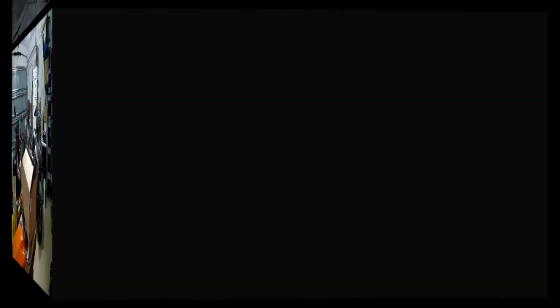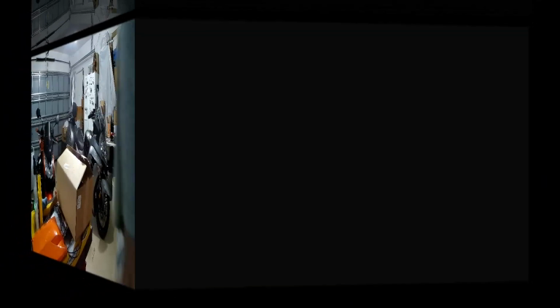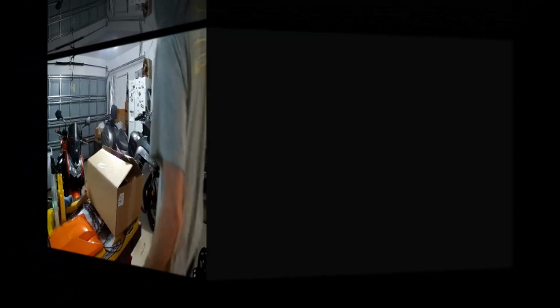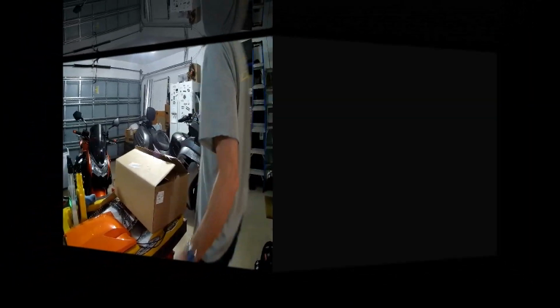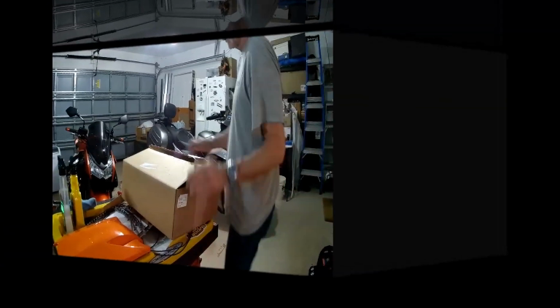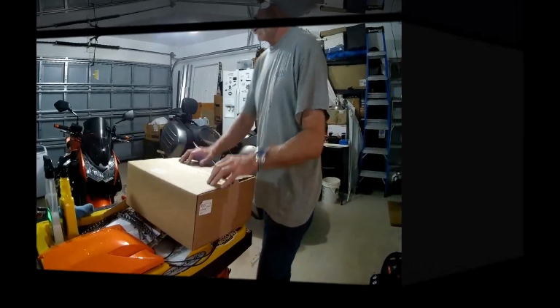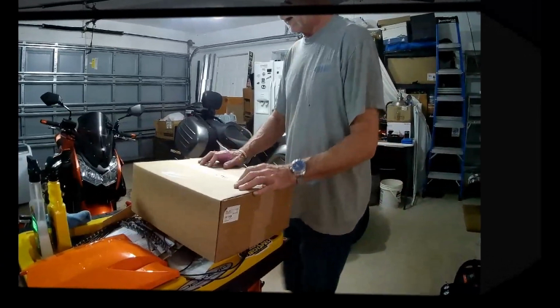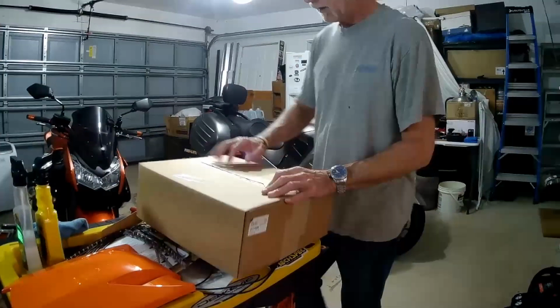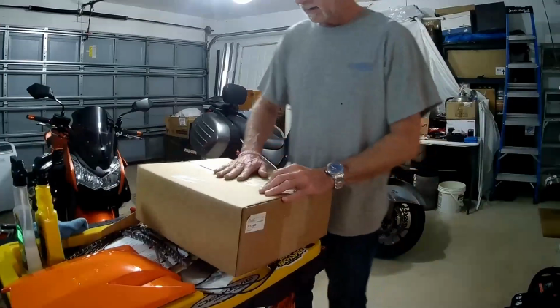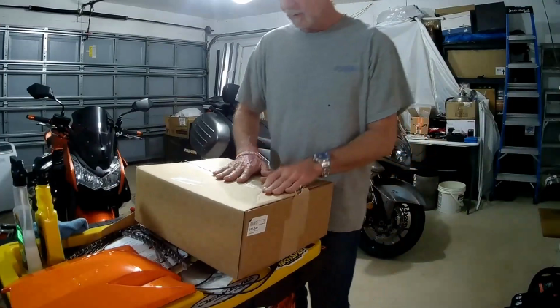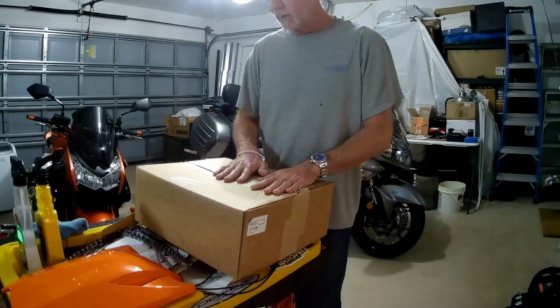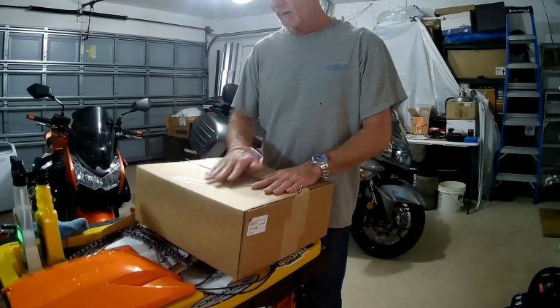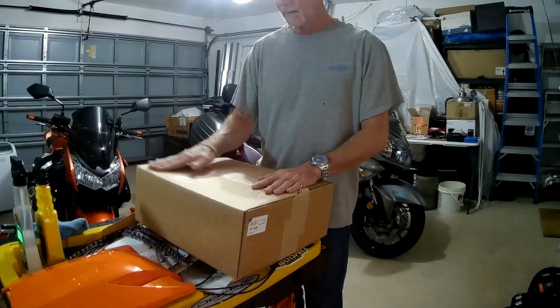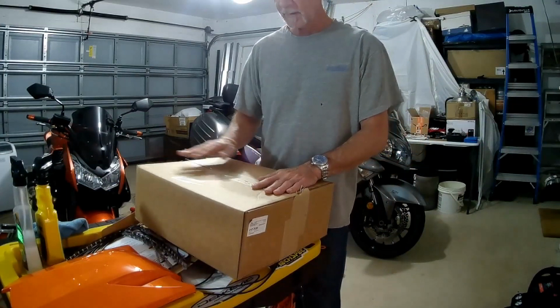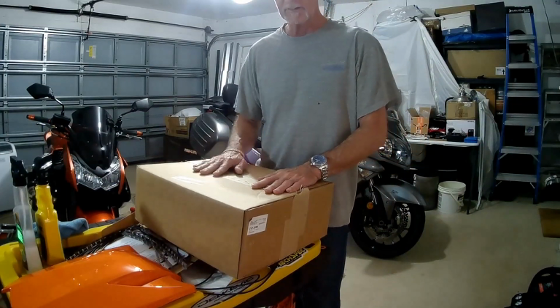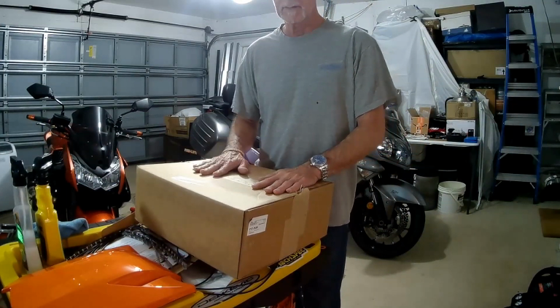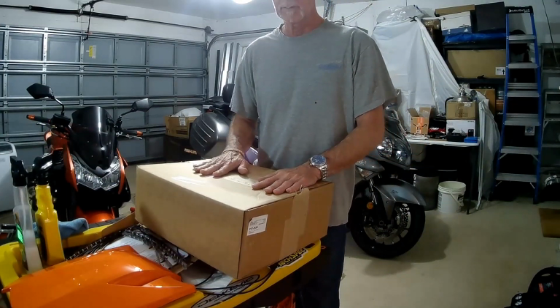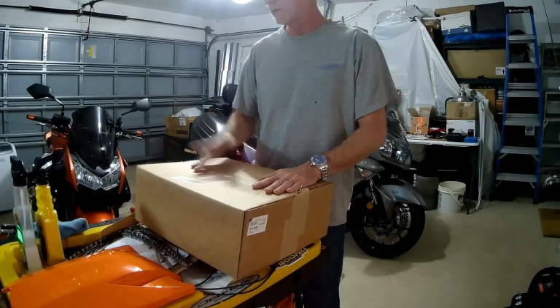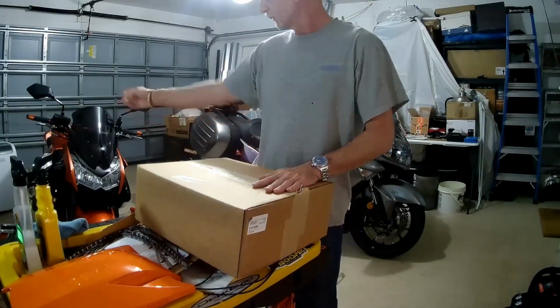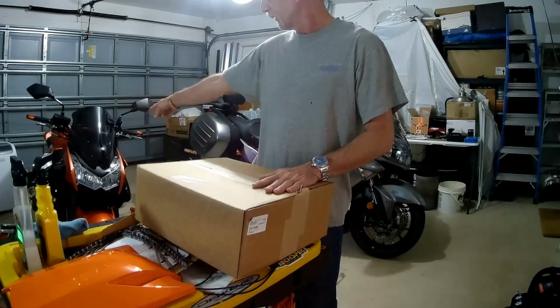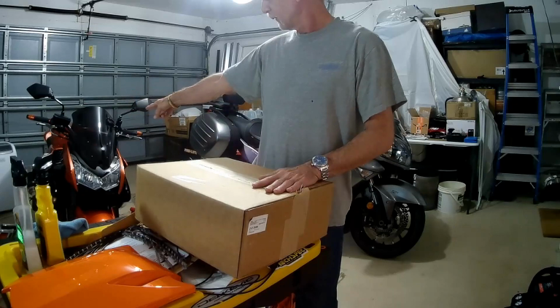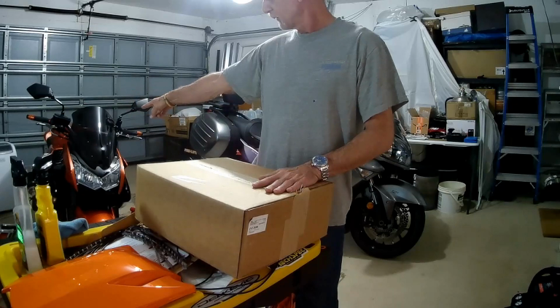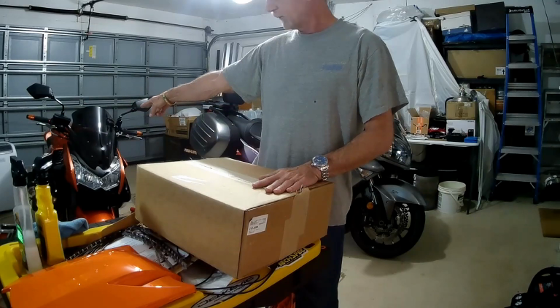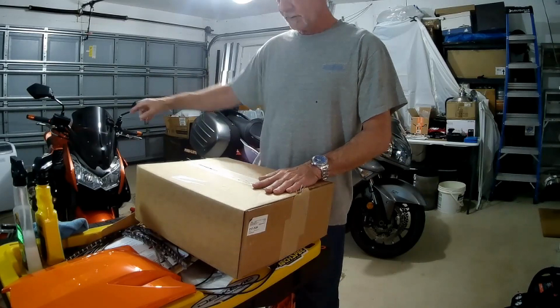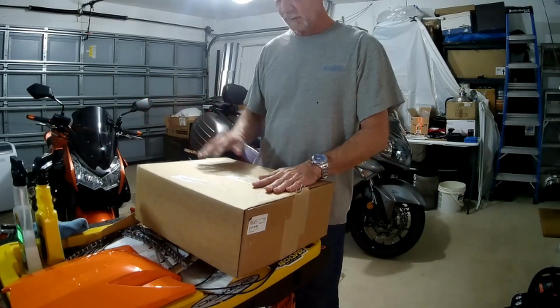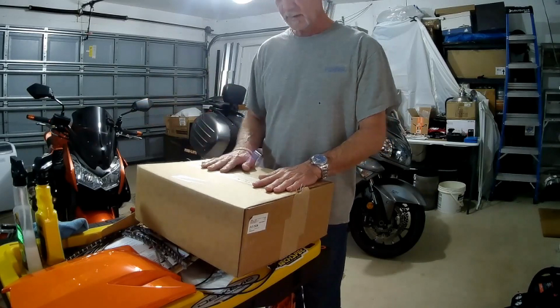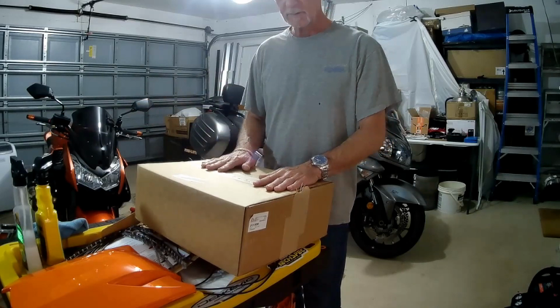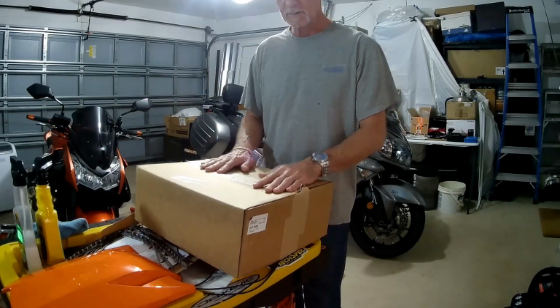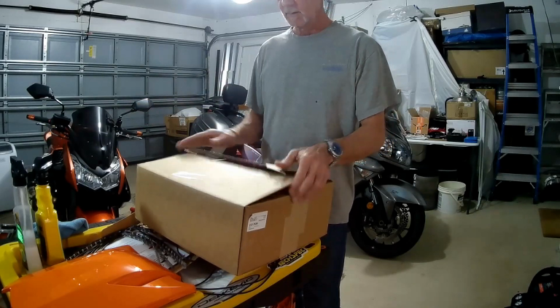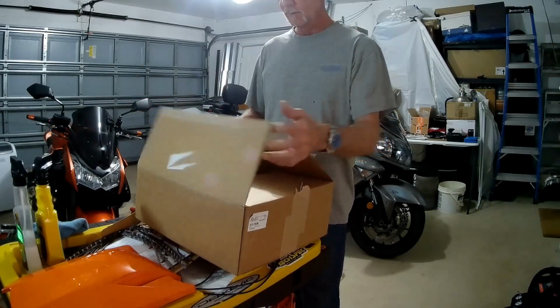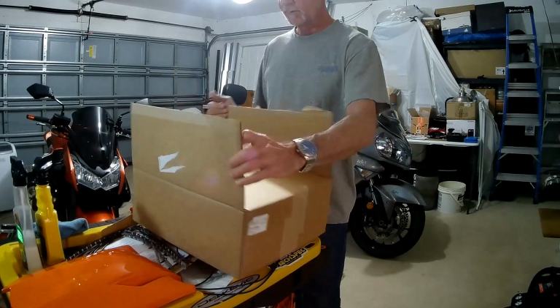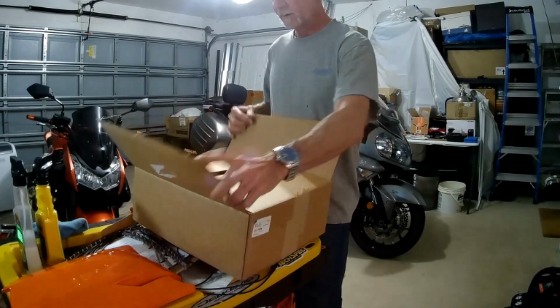Hey, what's up? Look what just came. I did rip it open and take off the address label, but this is a windscreen for the Z1000 from RepZilla.